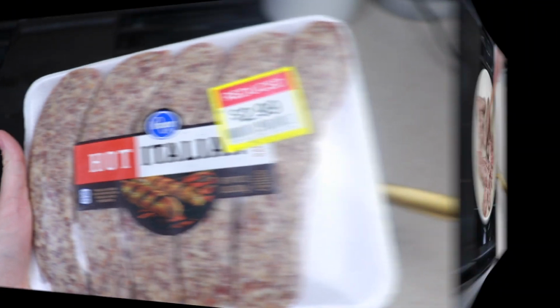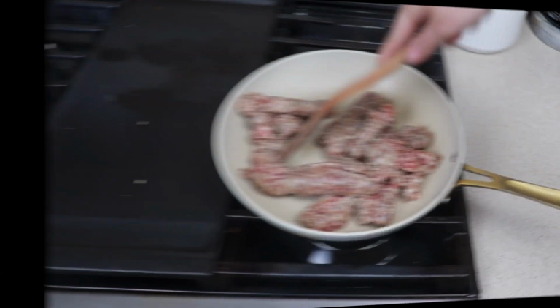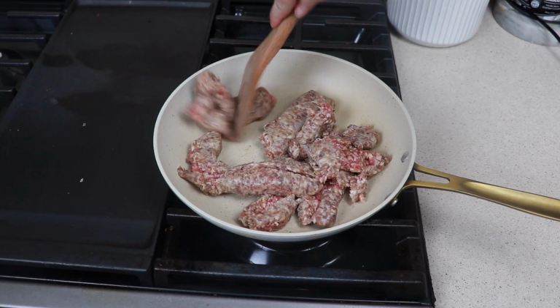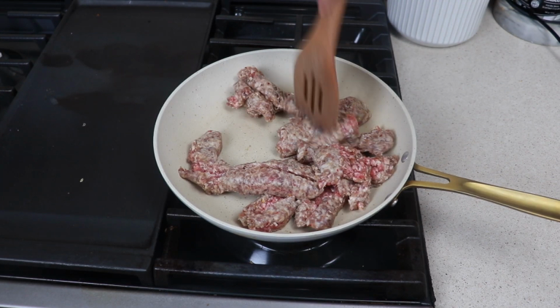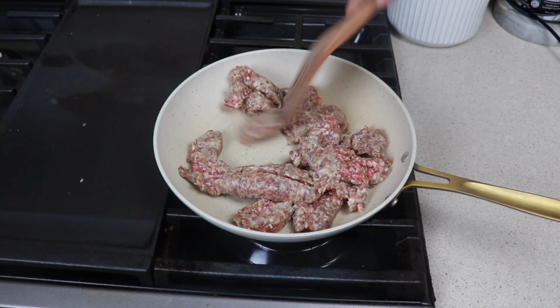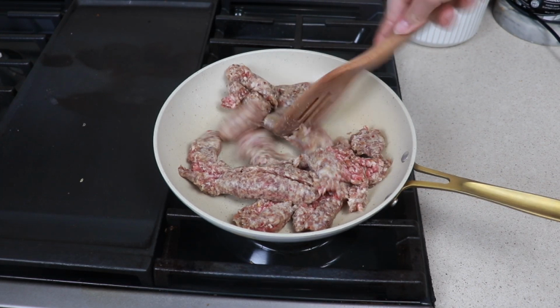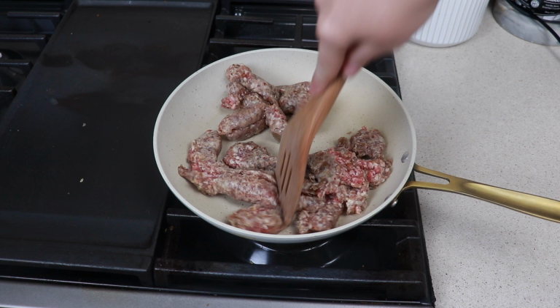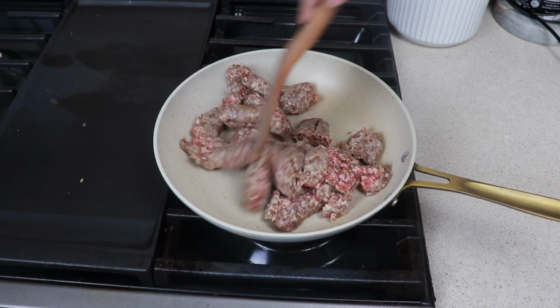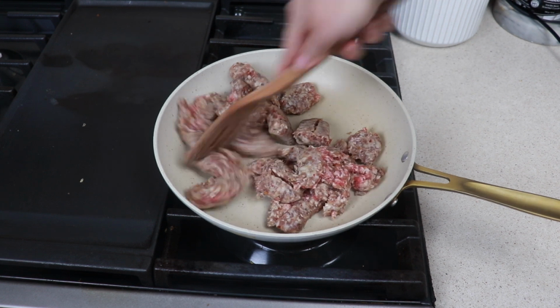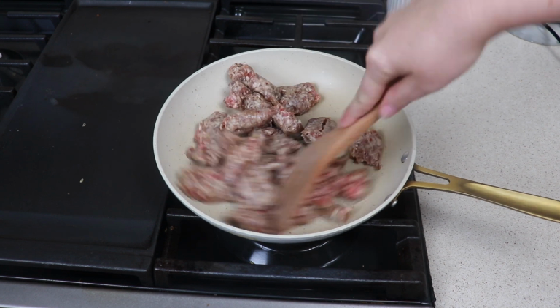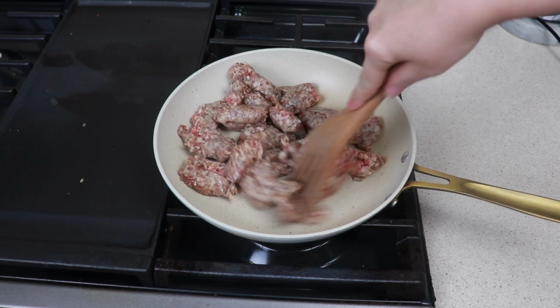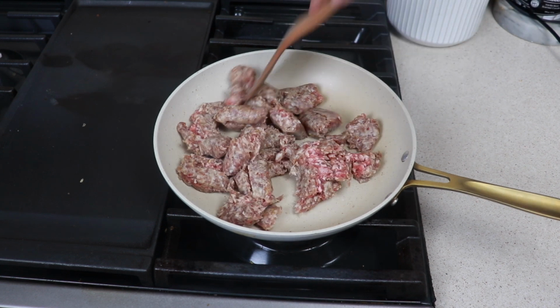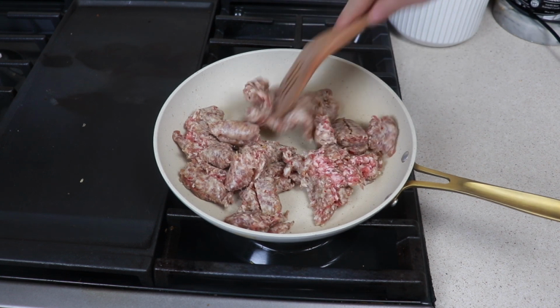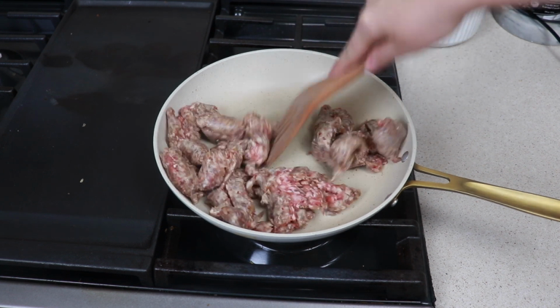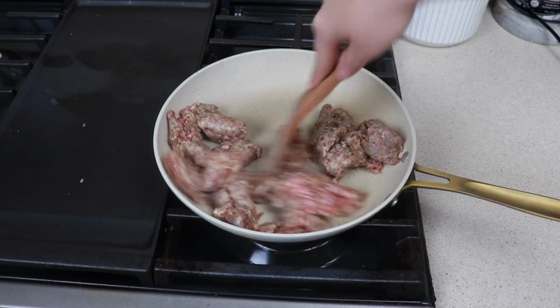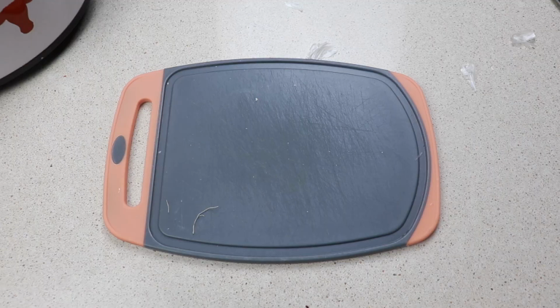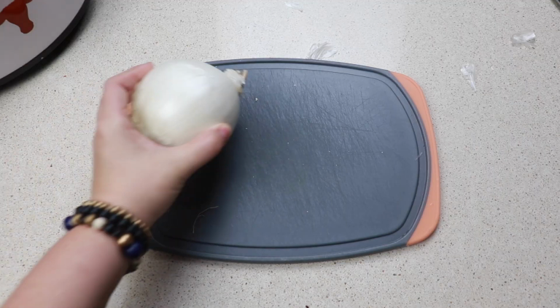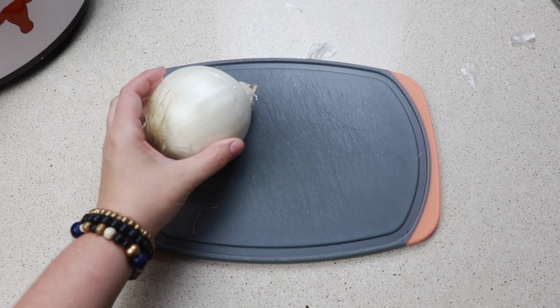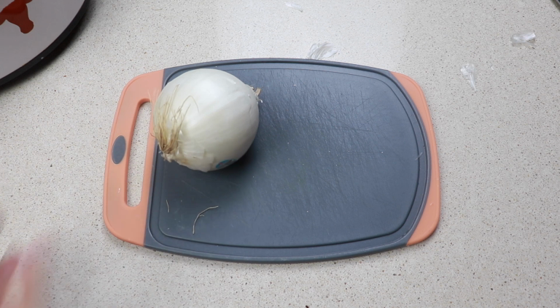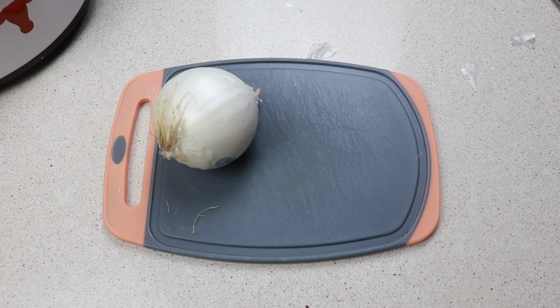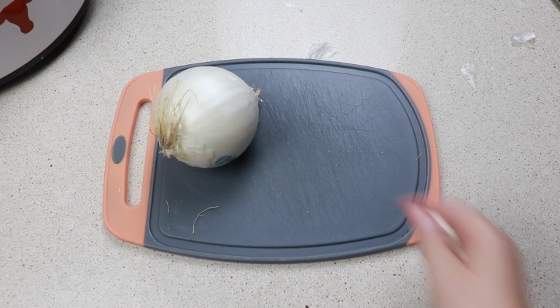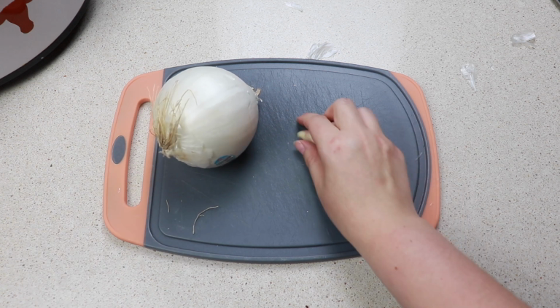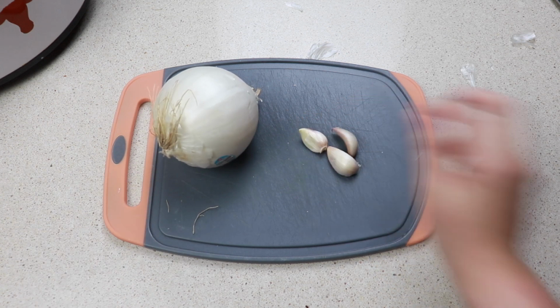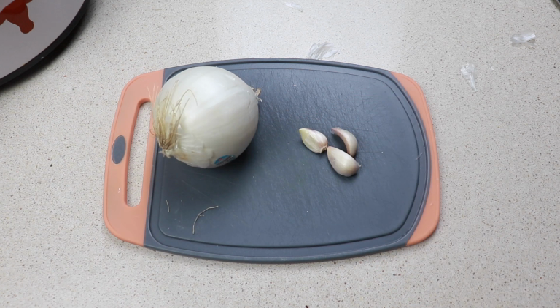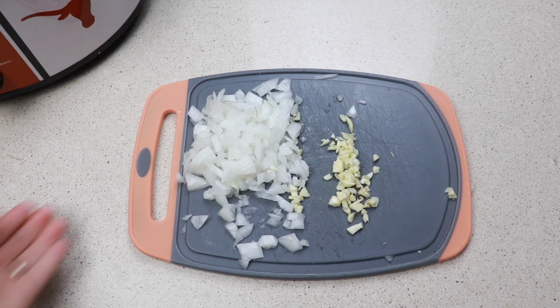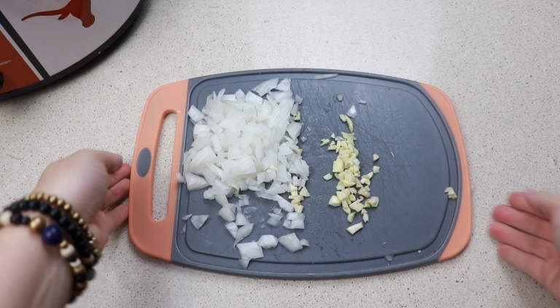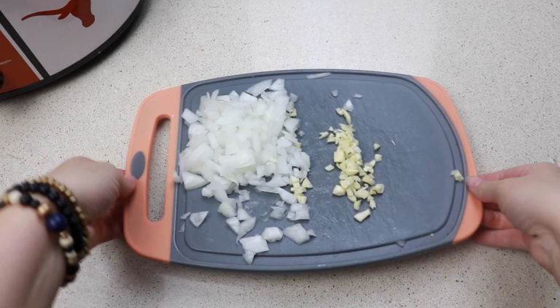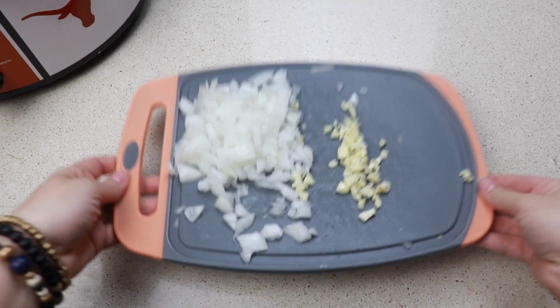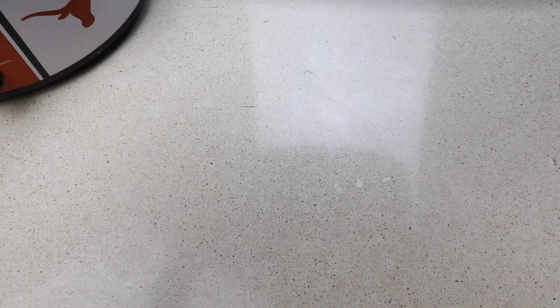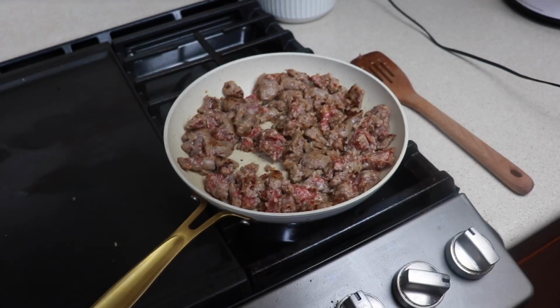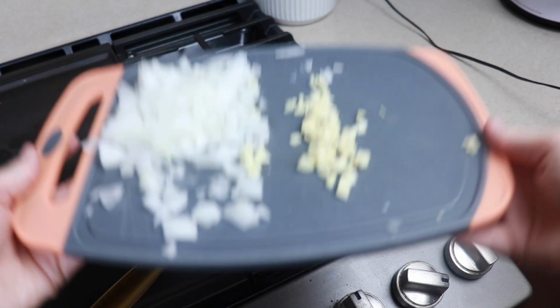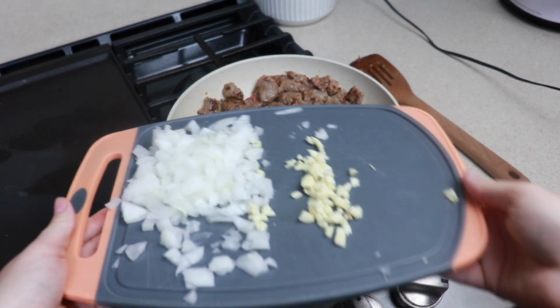To a hot skillet I'm adding one package of the hot Italian sausage — this was in the casings so I just cut them out. We are going to cook this until it's about 50% done. While that is cooking we are going to cut up half of the onion and three cloves of garlic.